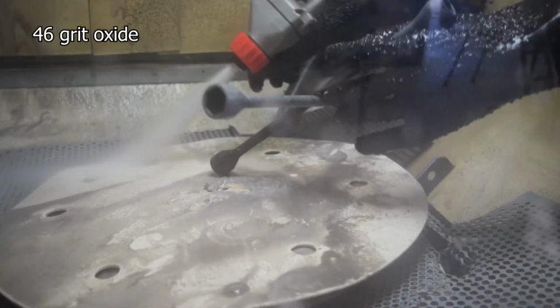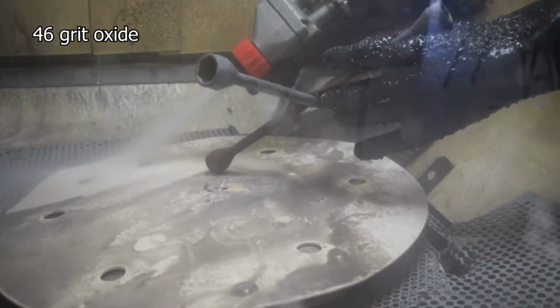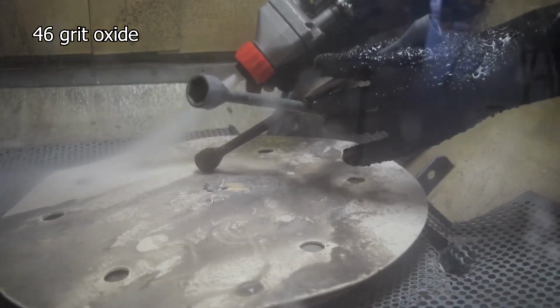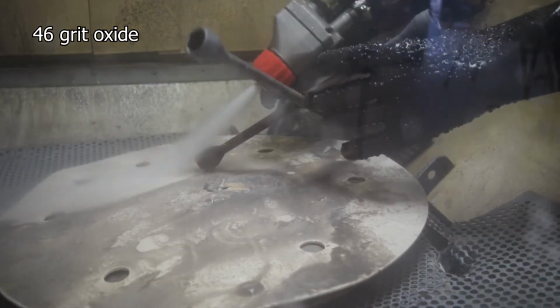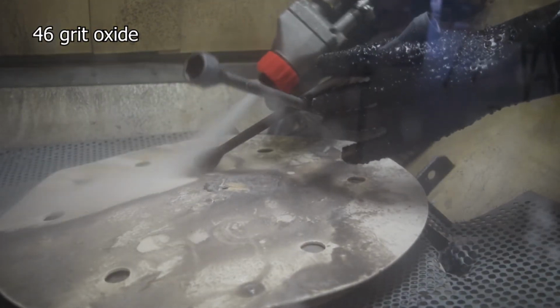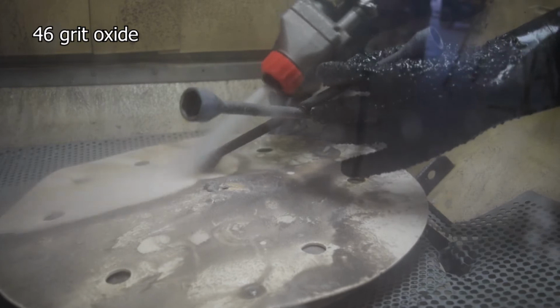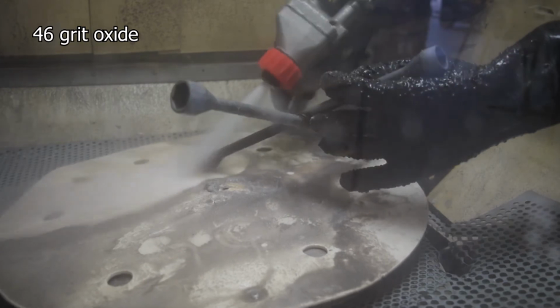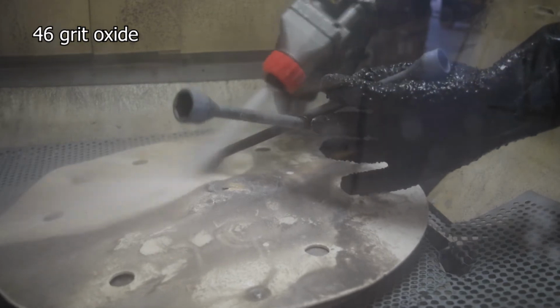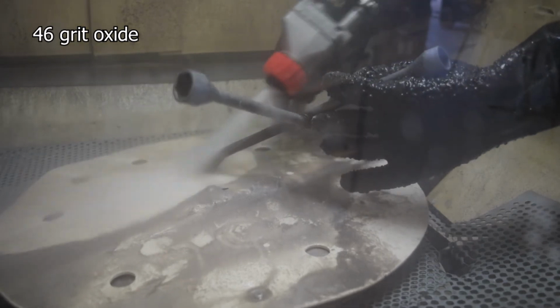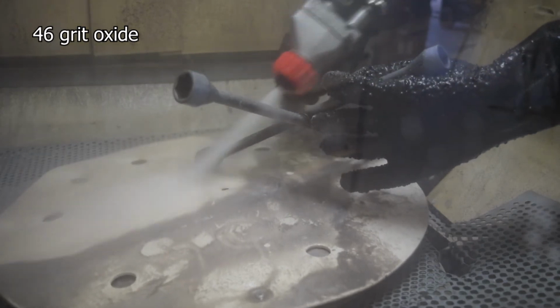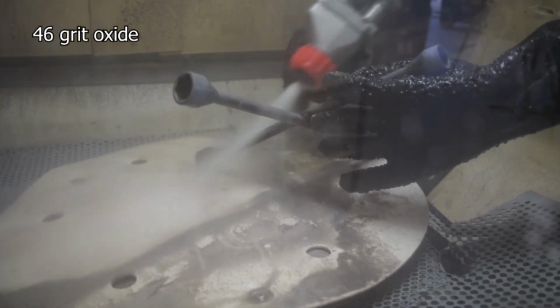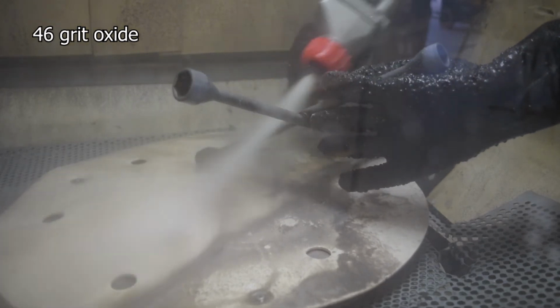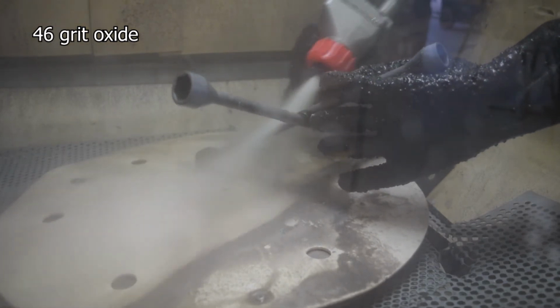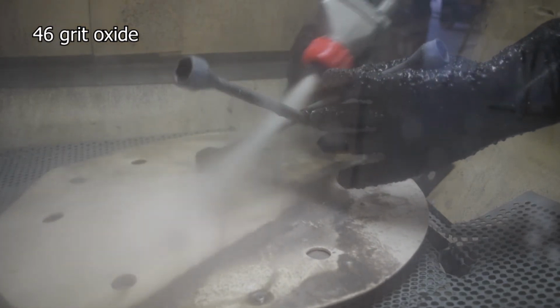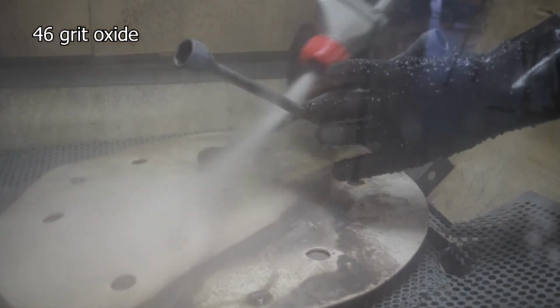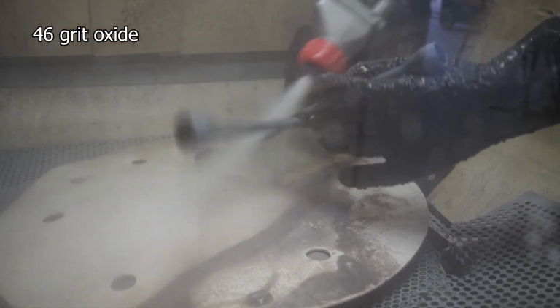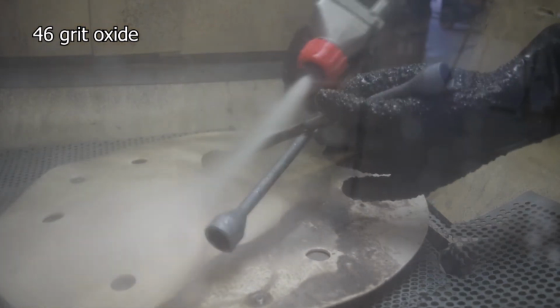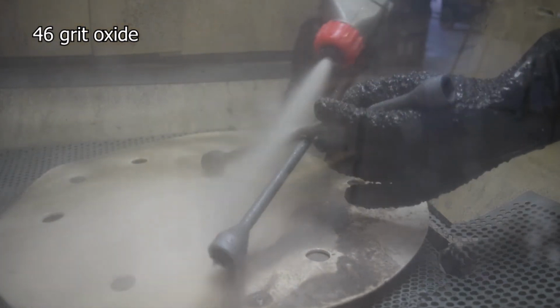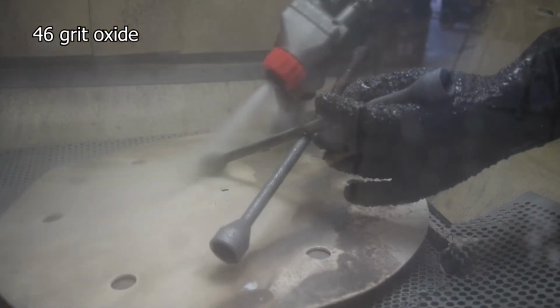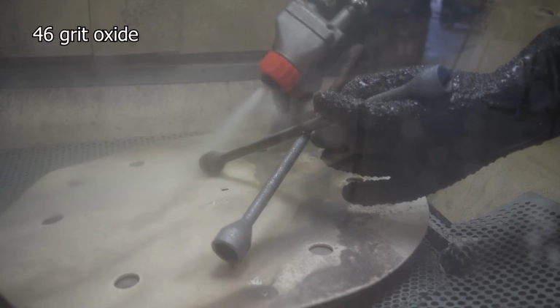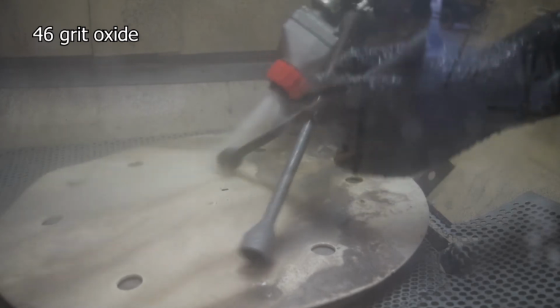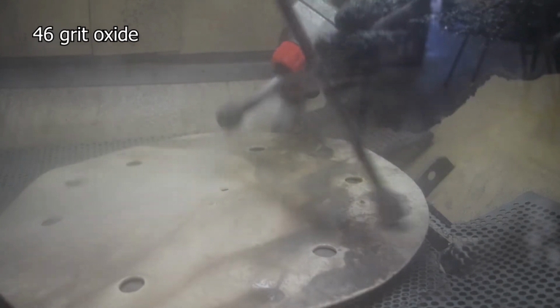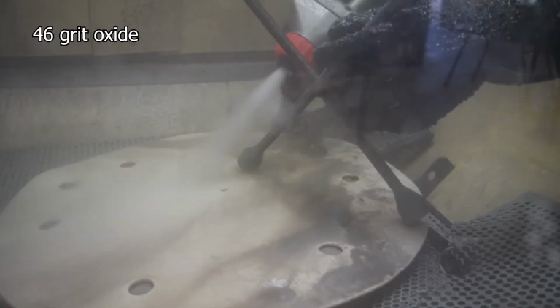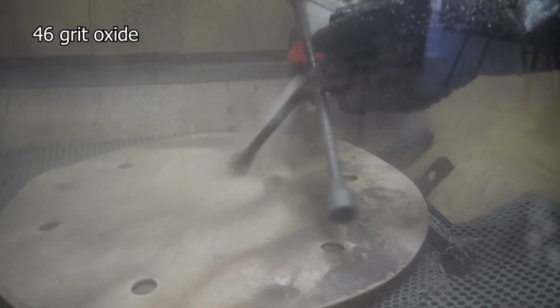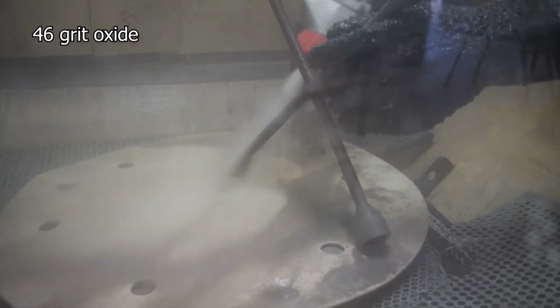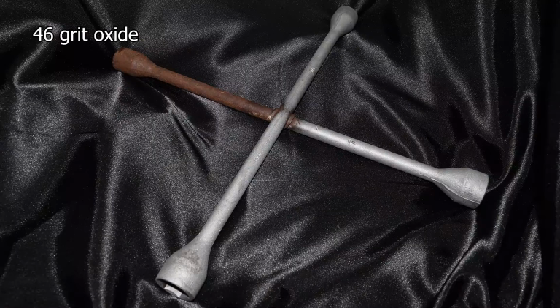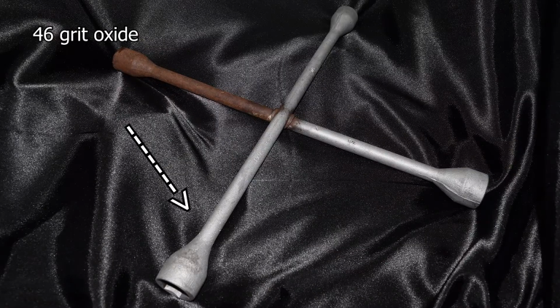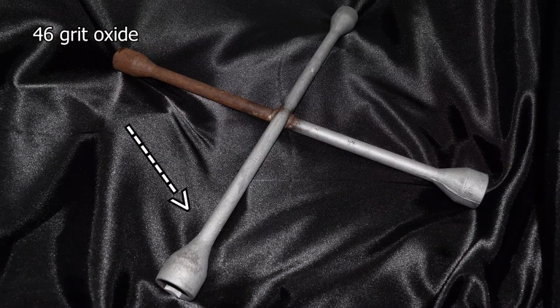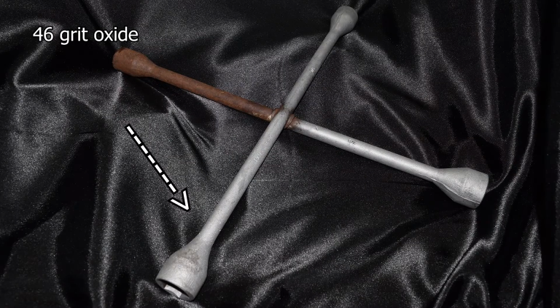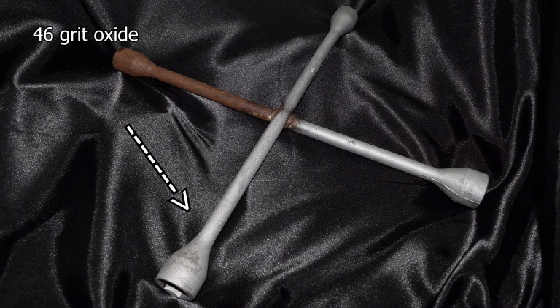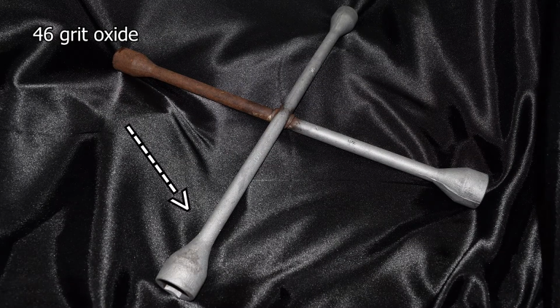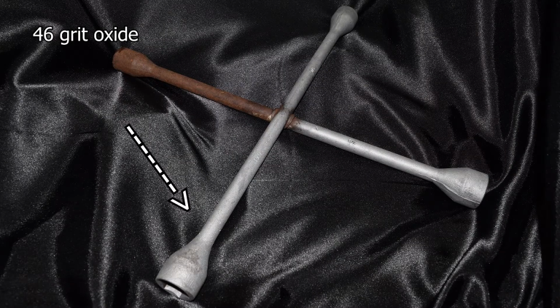So we've got the 46 grit here. It's quite a nice coarse oxide. It's good for removing coatings and things like that, giving it a nice surface. And this took about 35 seconds to do.